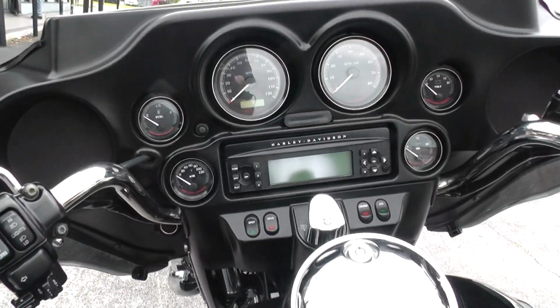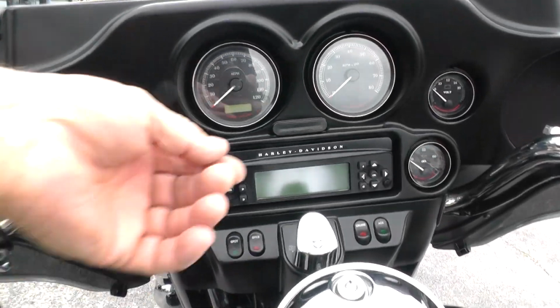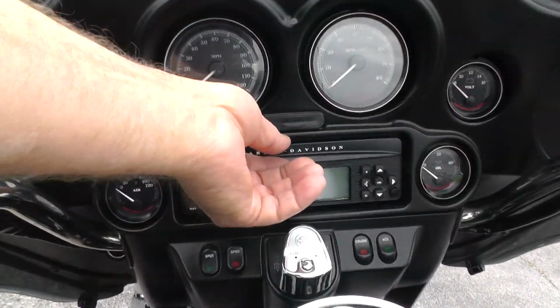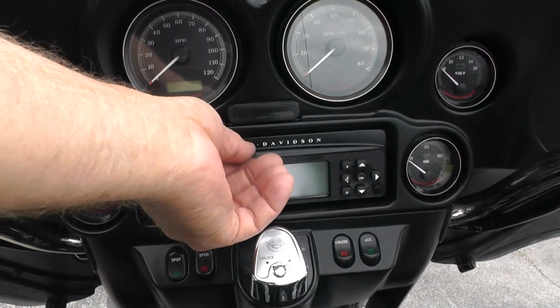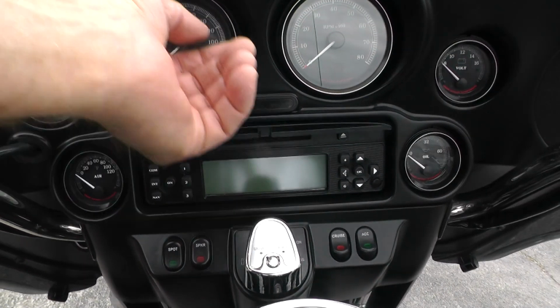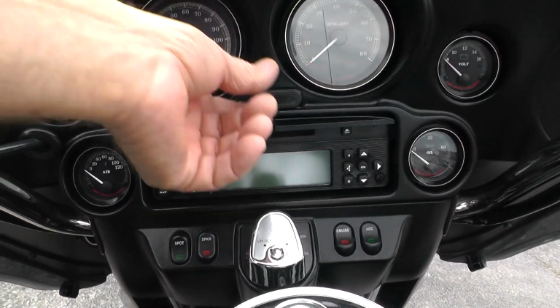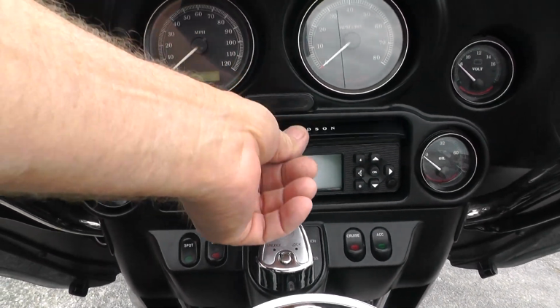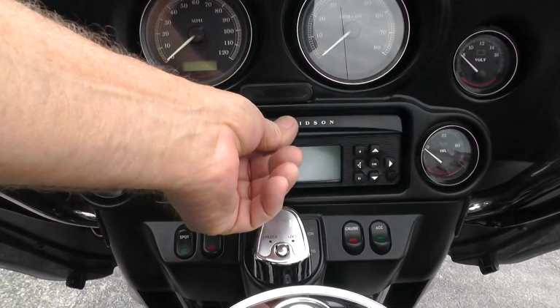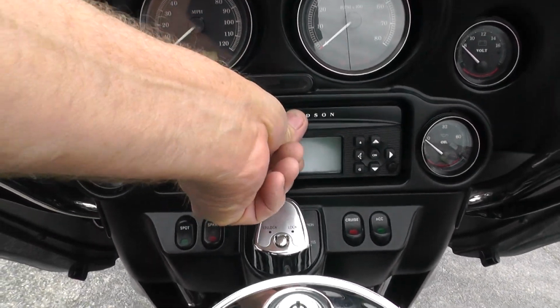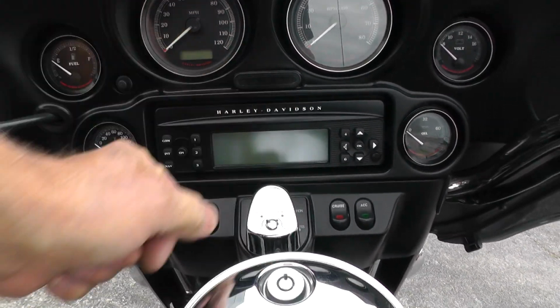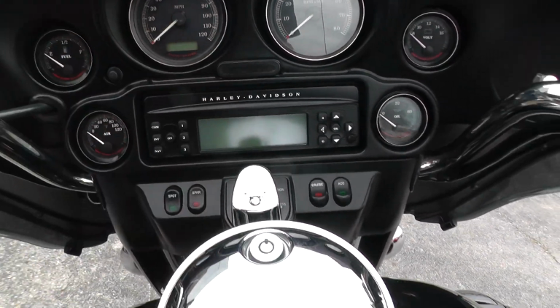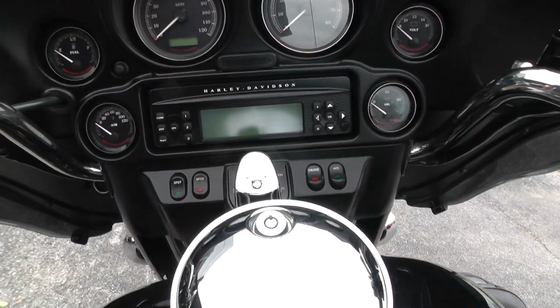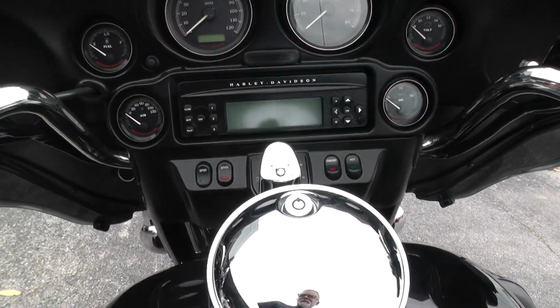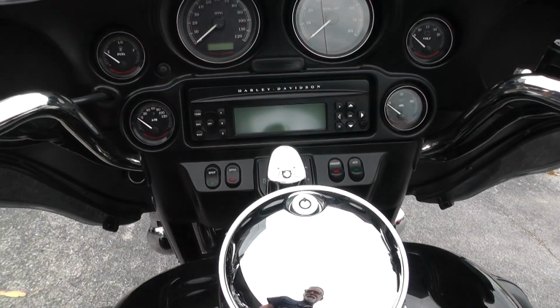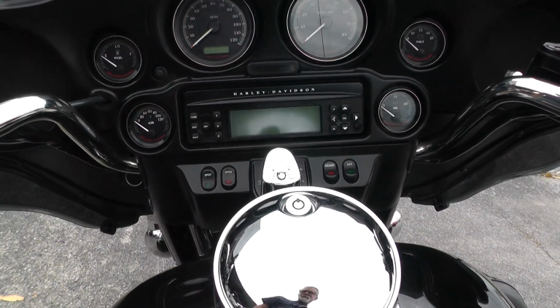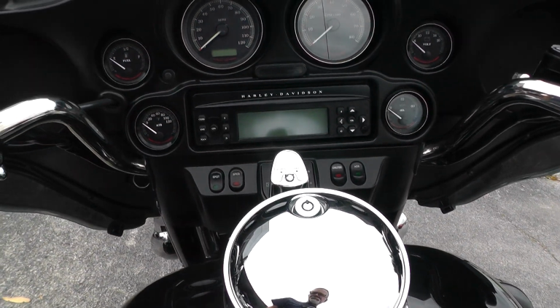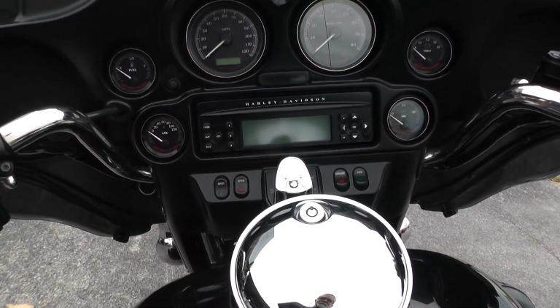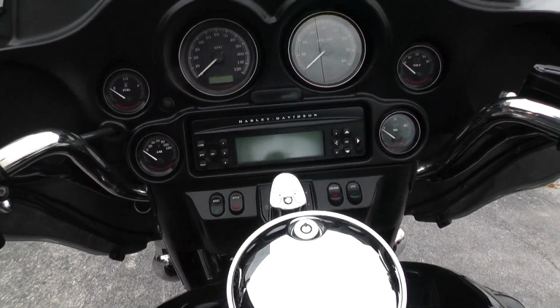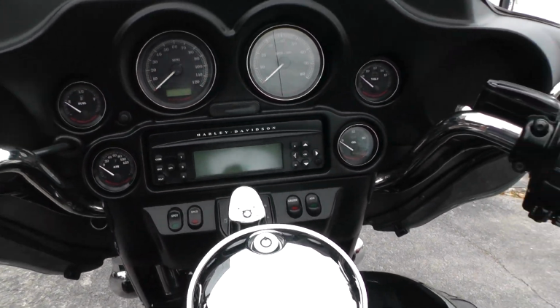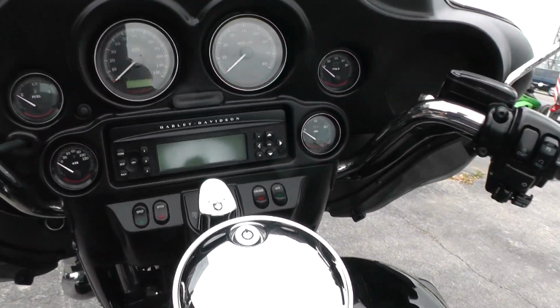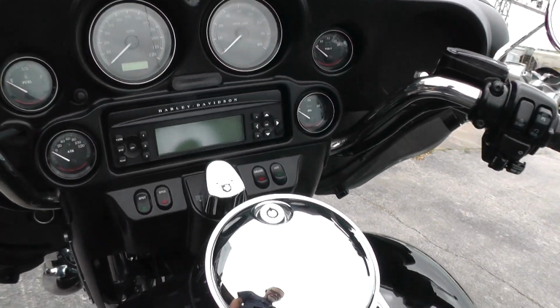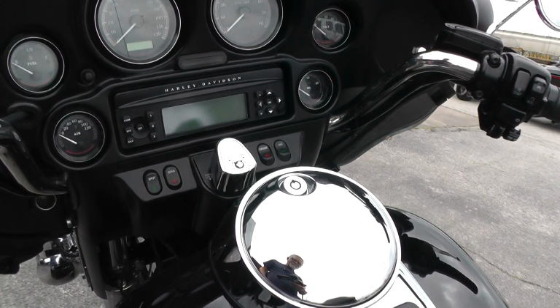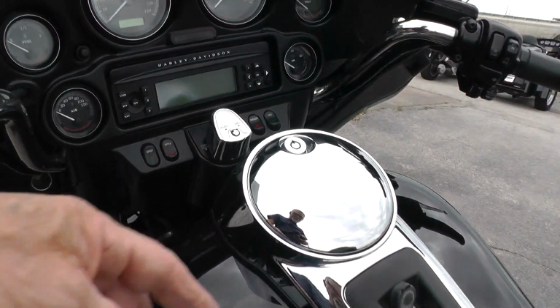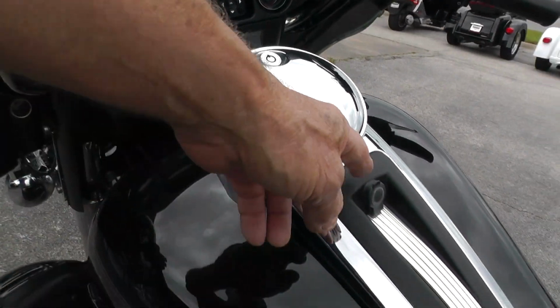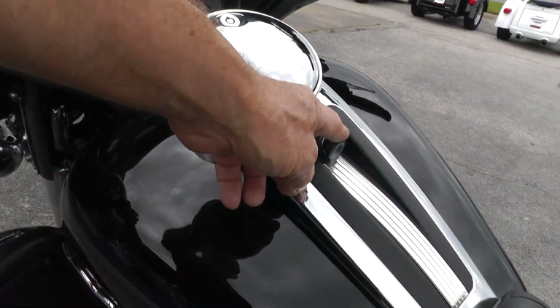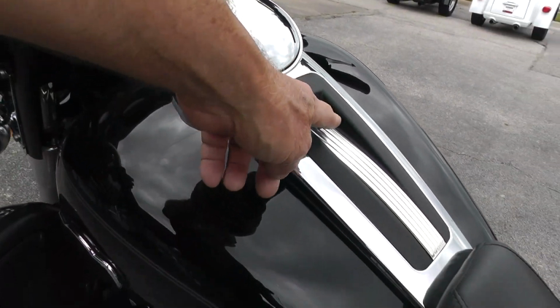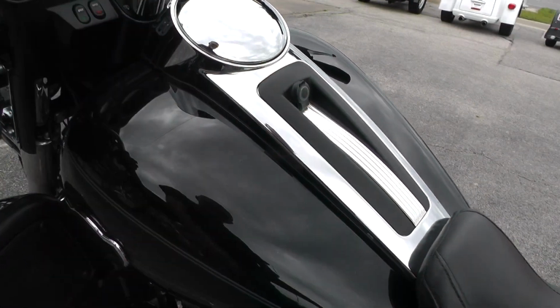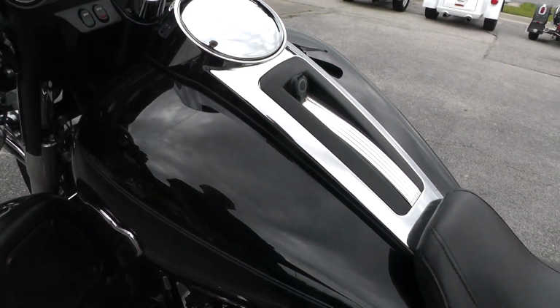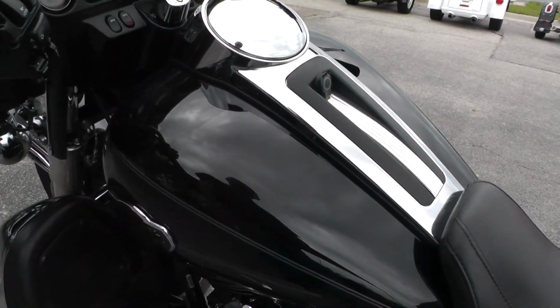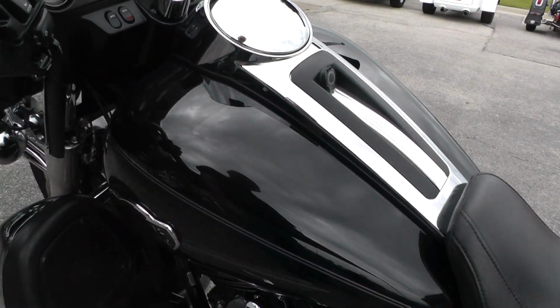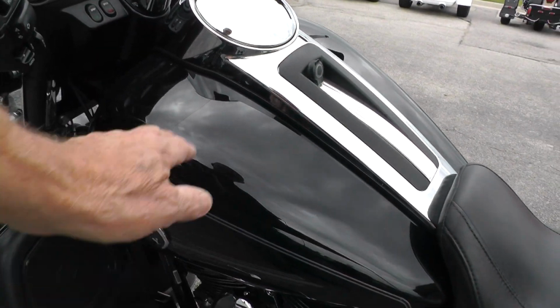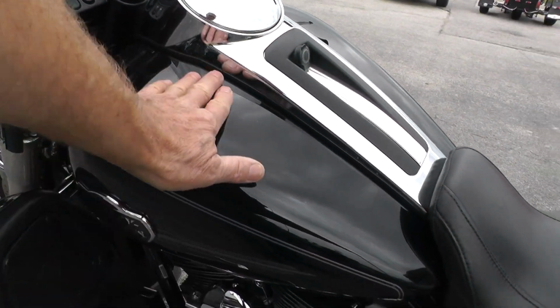It has AM, FM, CD player, electronic cruise control — full on-board electronics on the Ultra Classic.